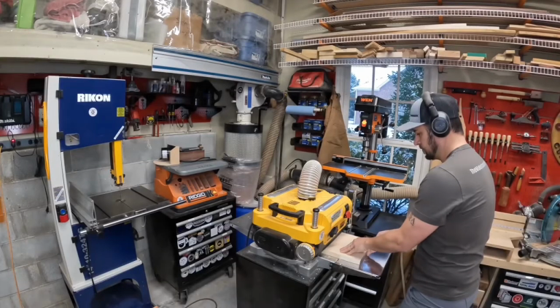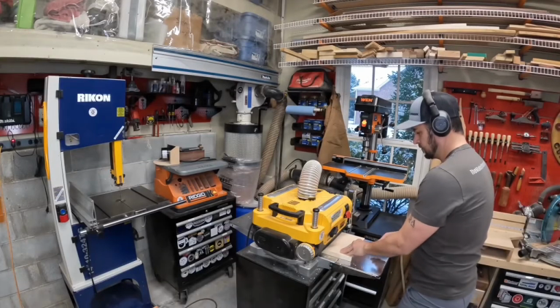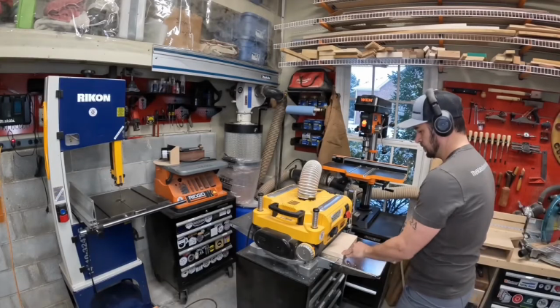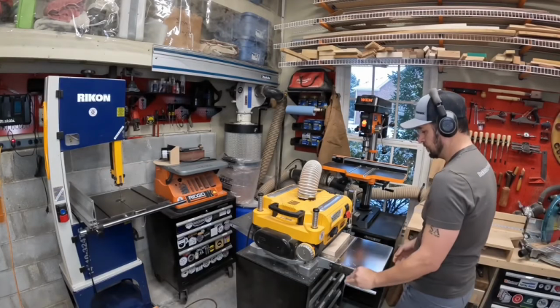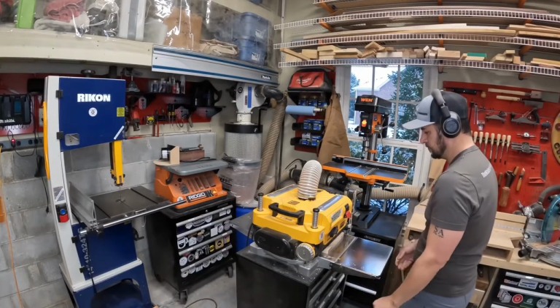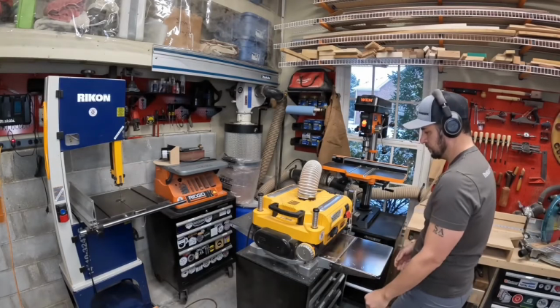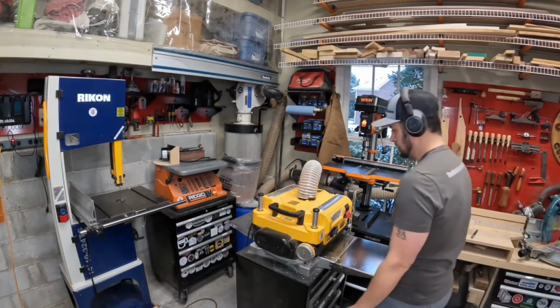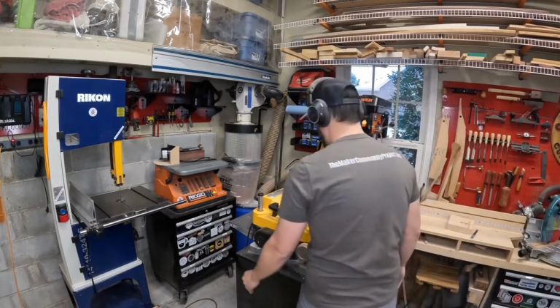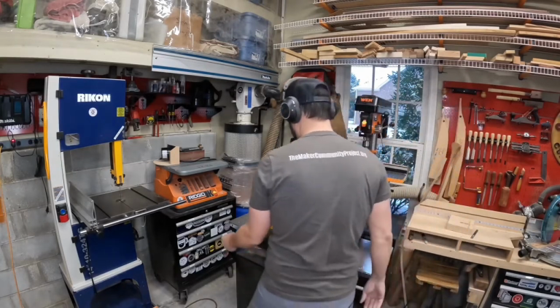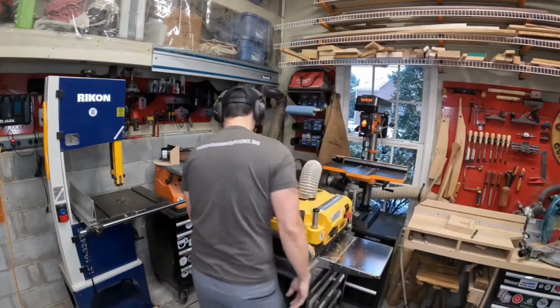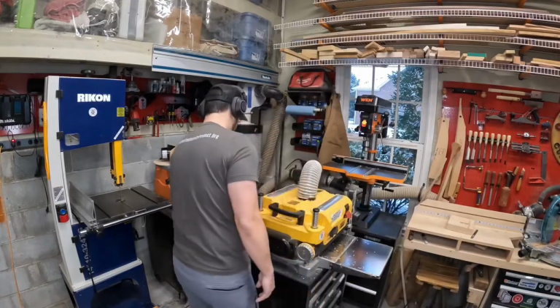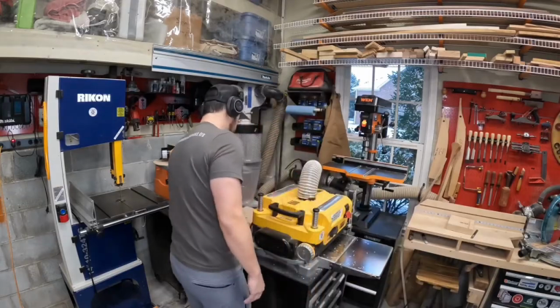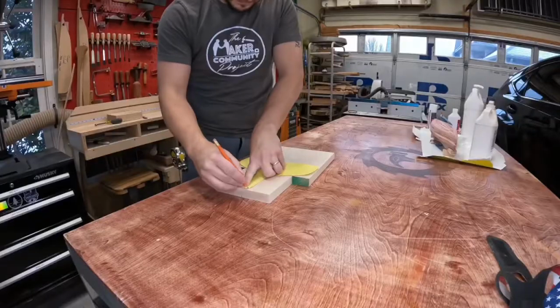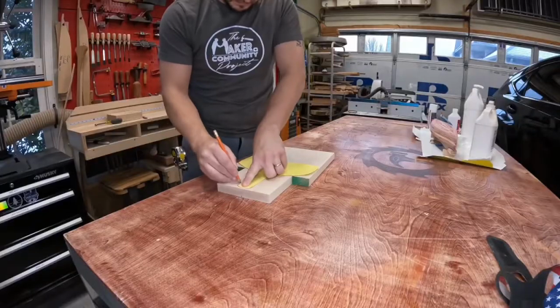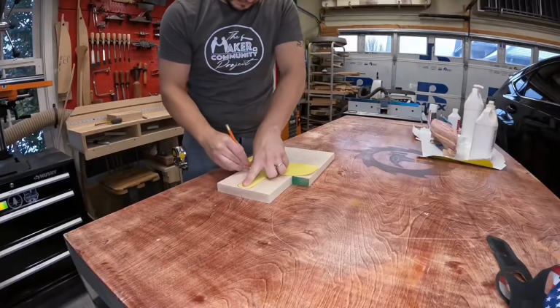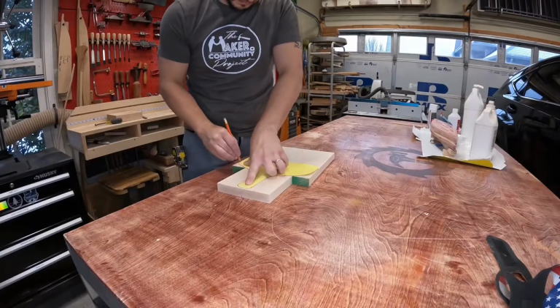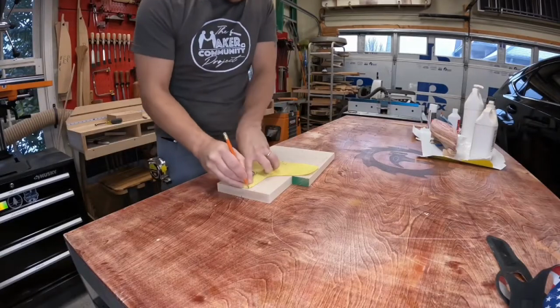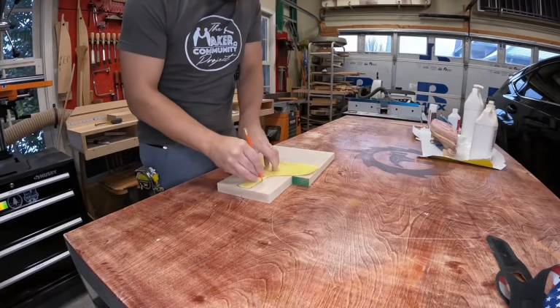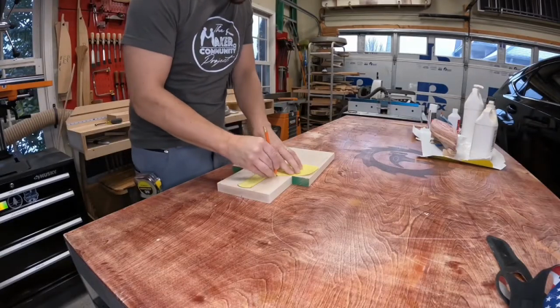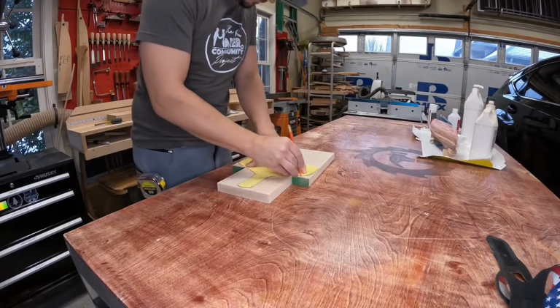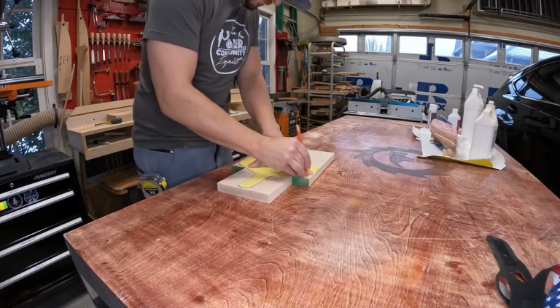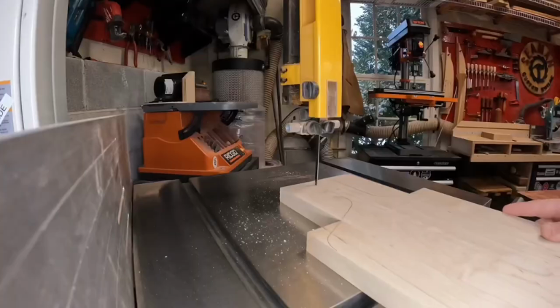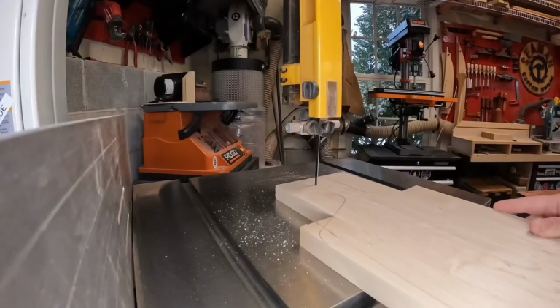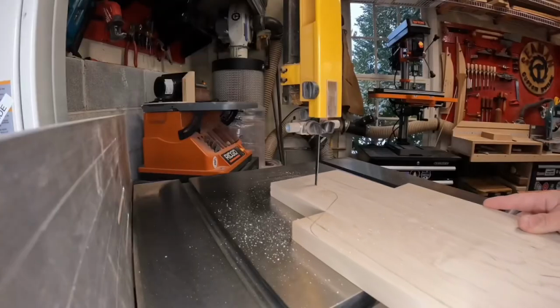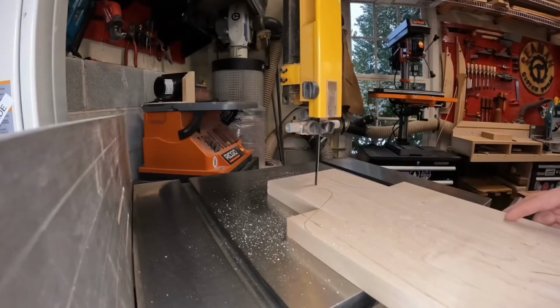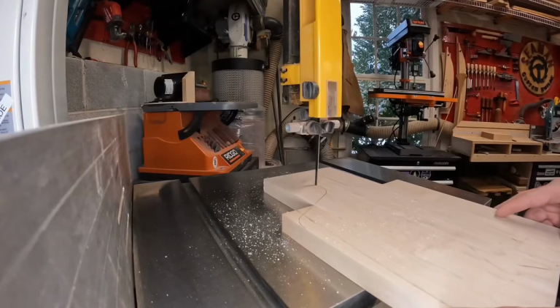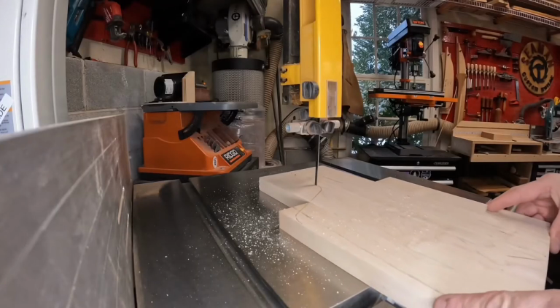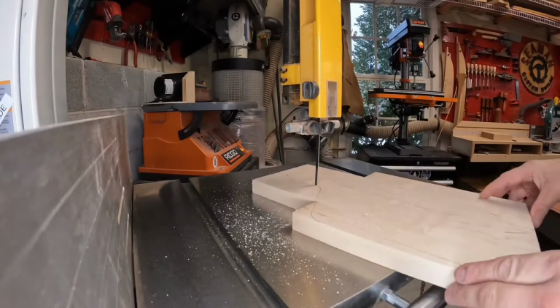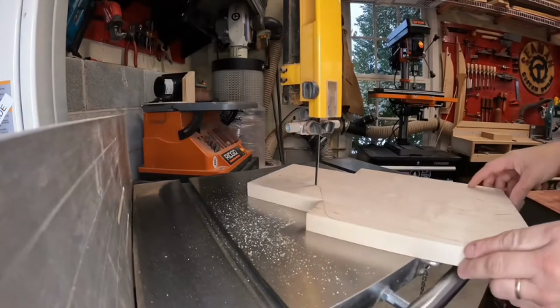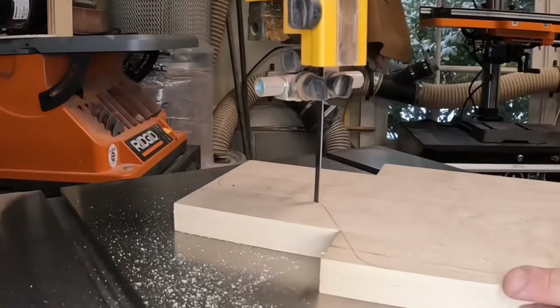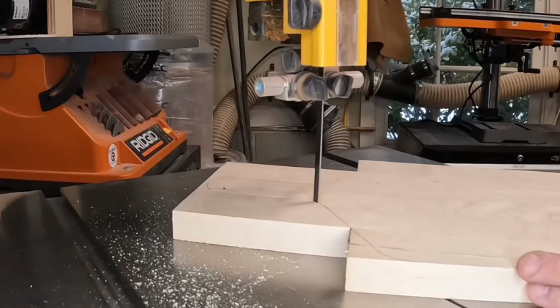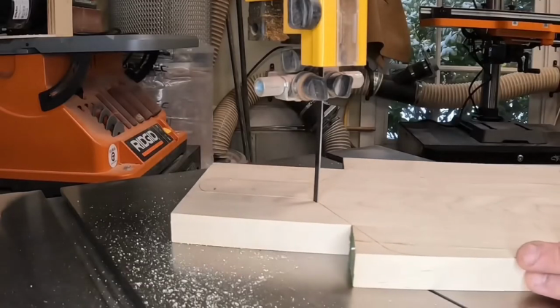To start the week off, I got the cutting board out of clamps and ran through the planer to get an even thickness. Then using my template, I traced down the handle design. With the quarter inch blade set up on the bandsaw, I could cut this rough shape out.